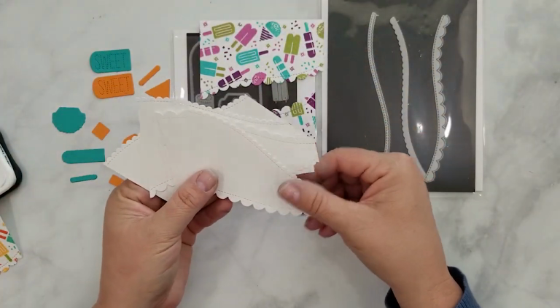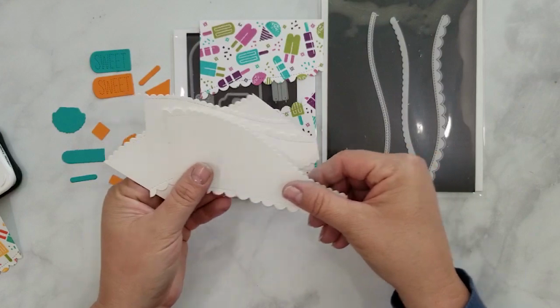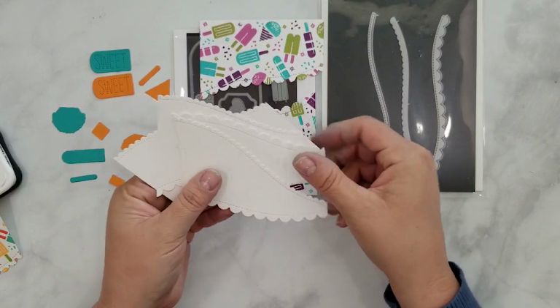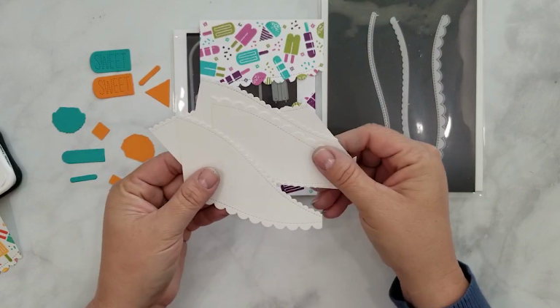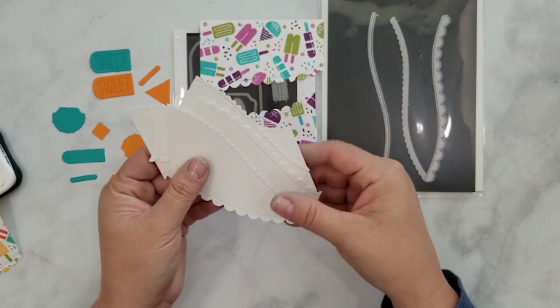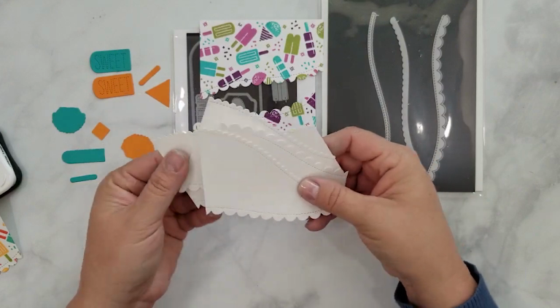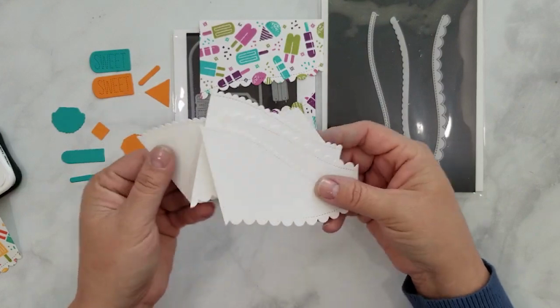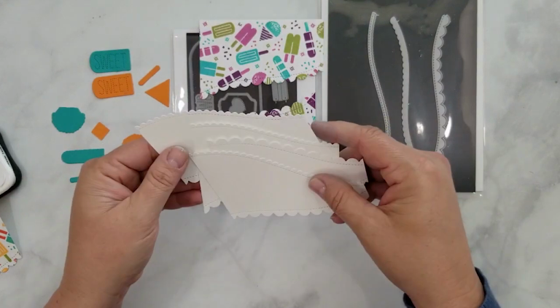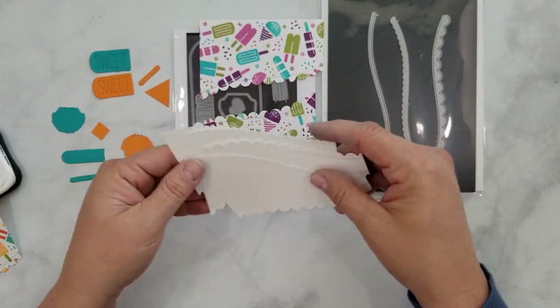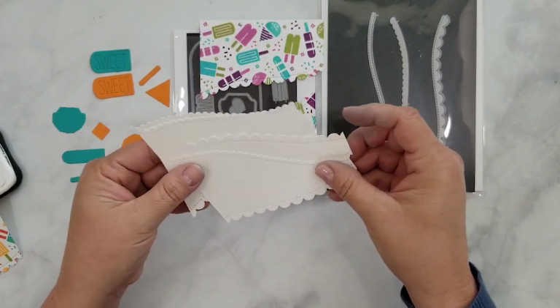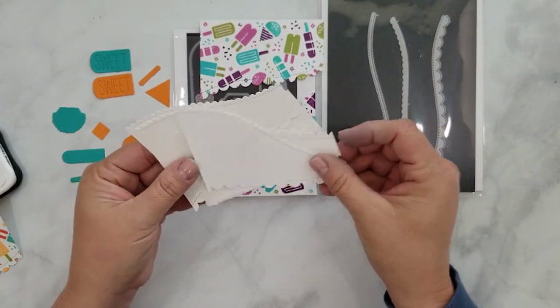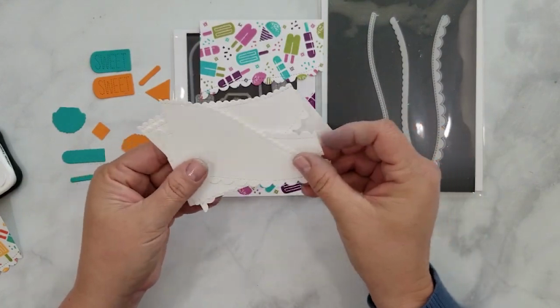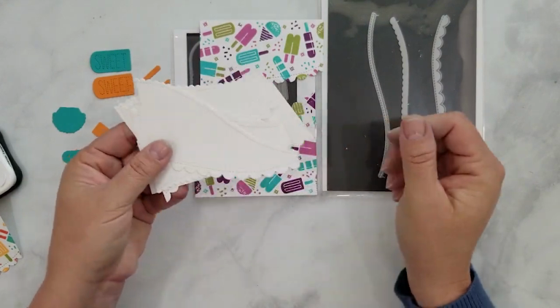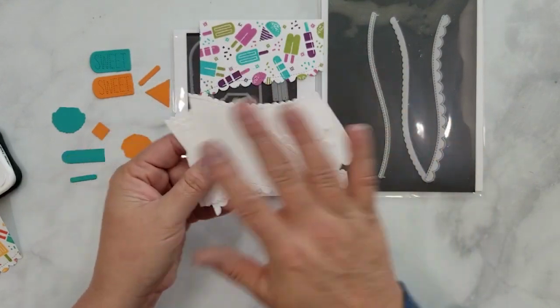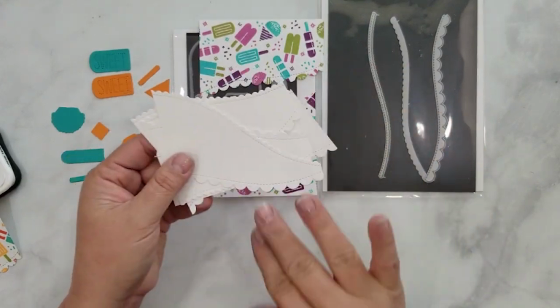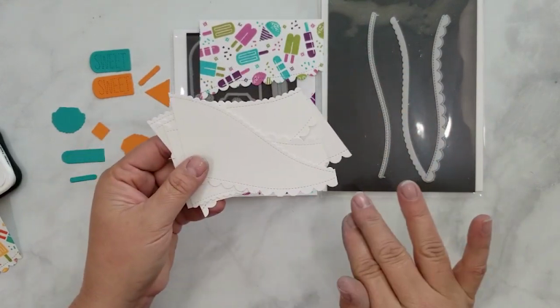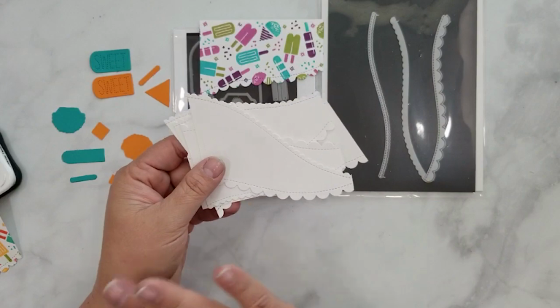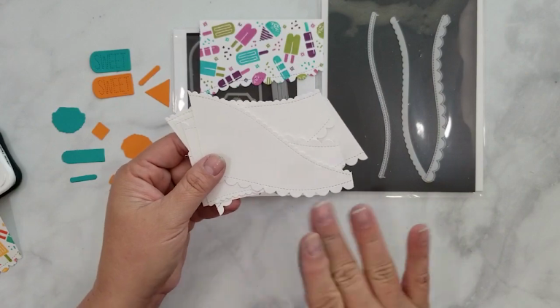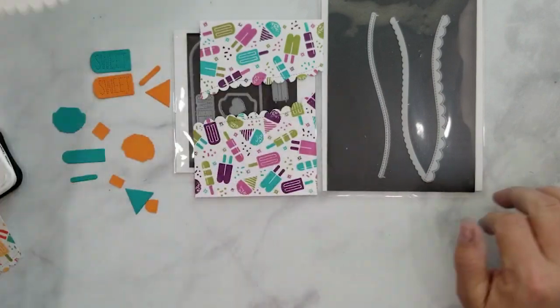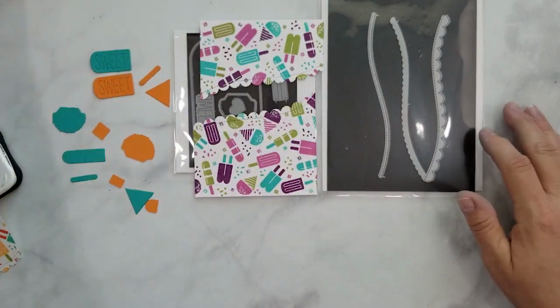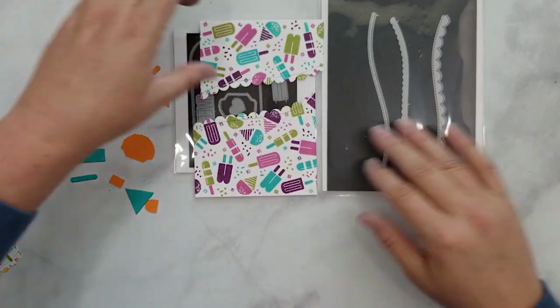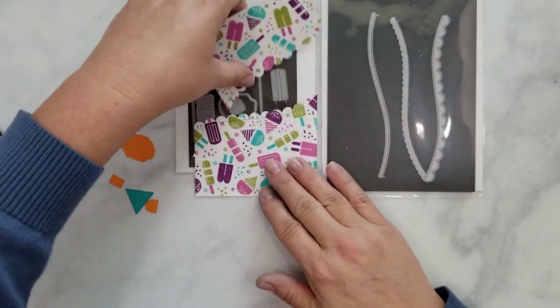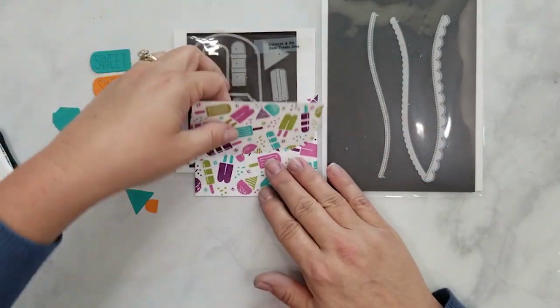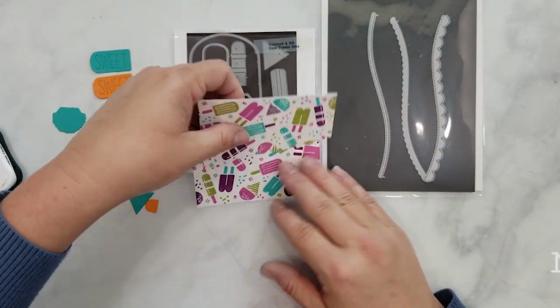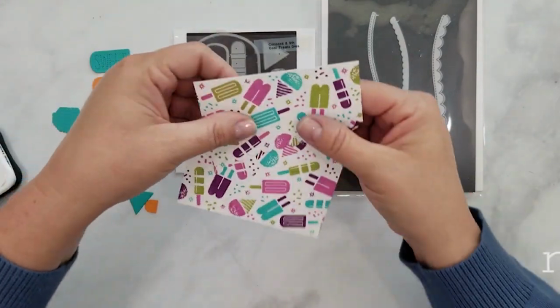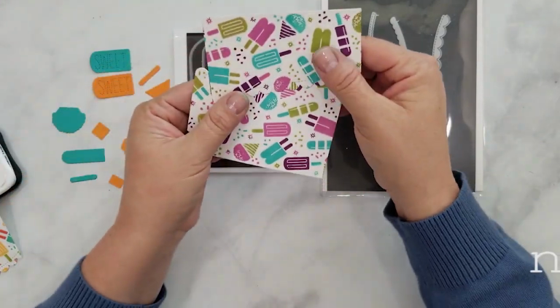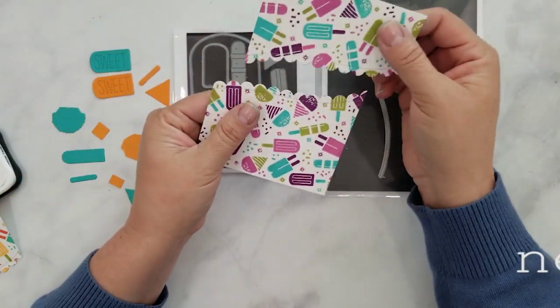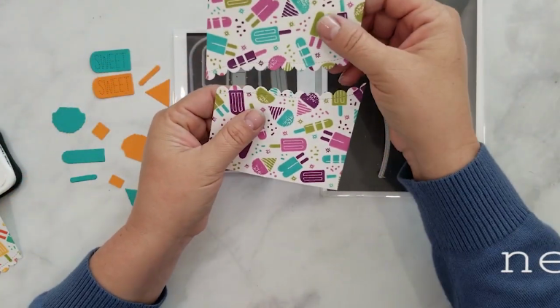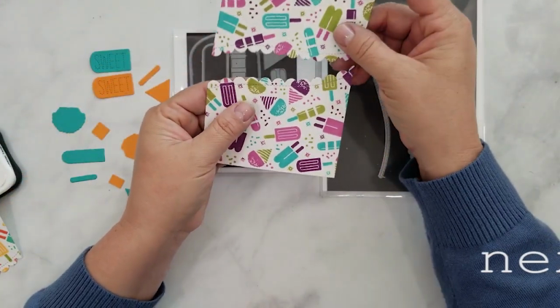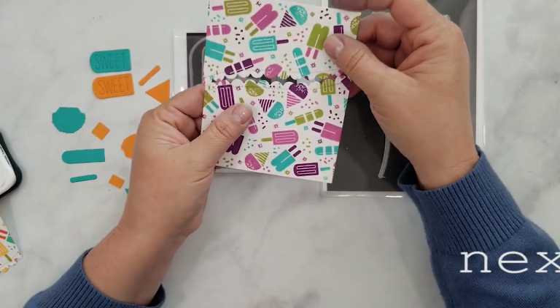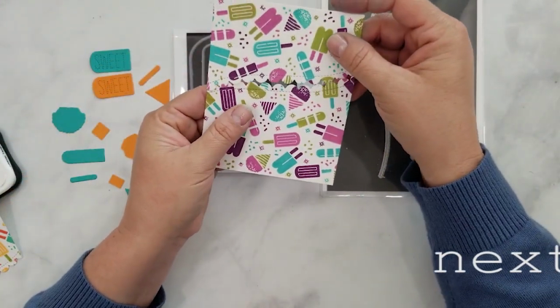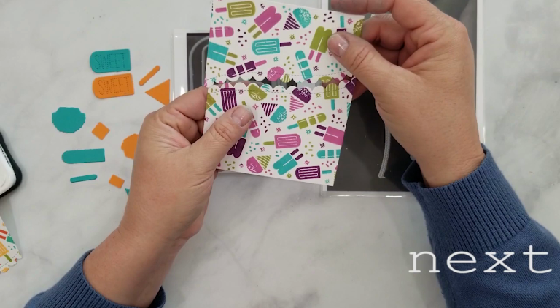When you die-cut these pieces, you want to purposely die-cut the cardstock wonky. We want to cut the stamped panels so that we get two cards out of each panel.